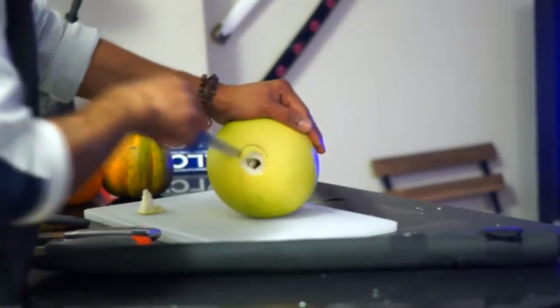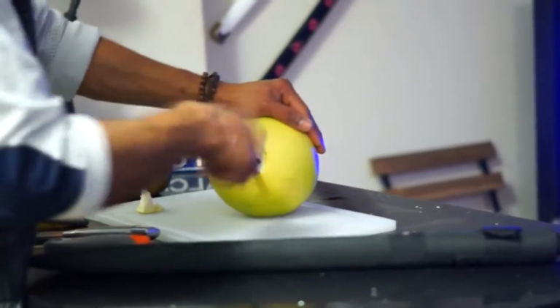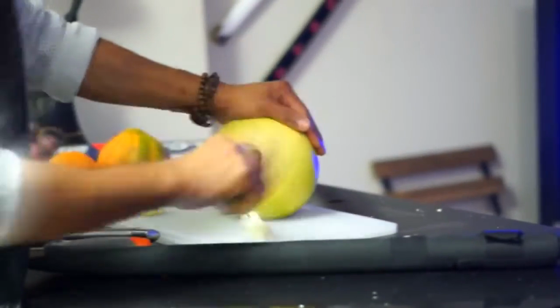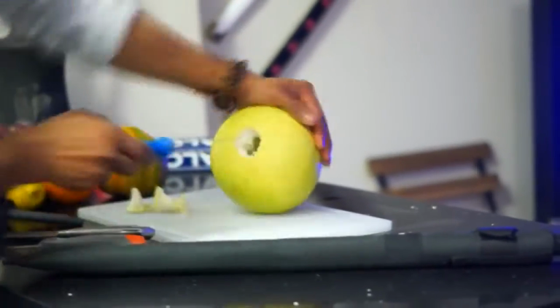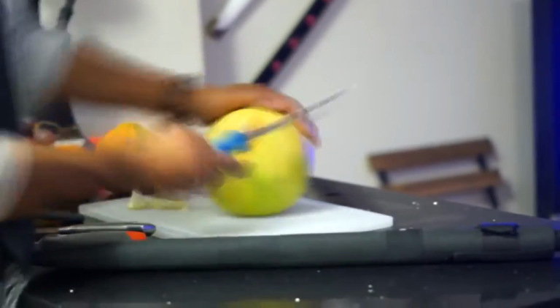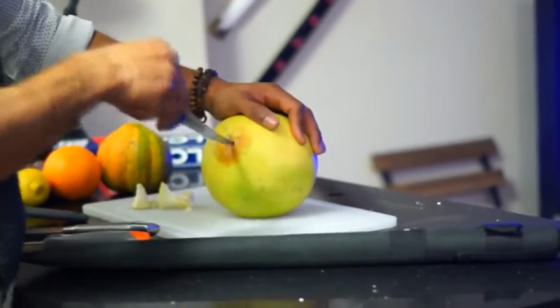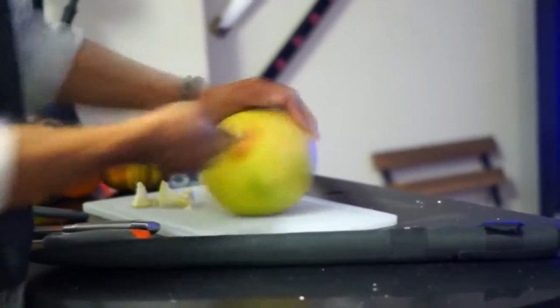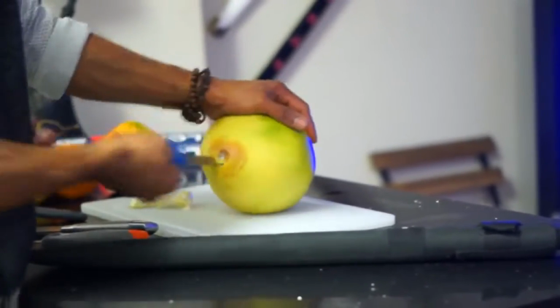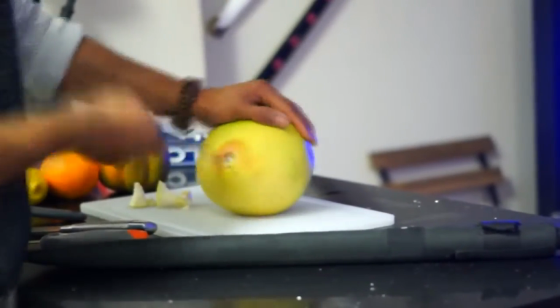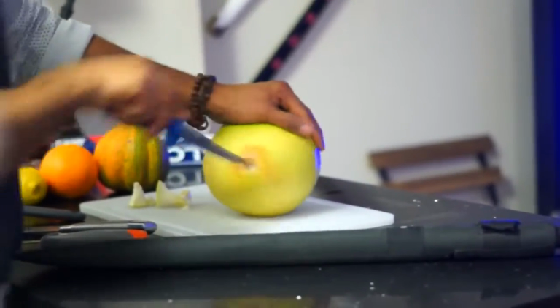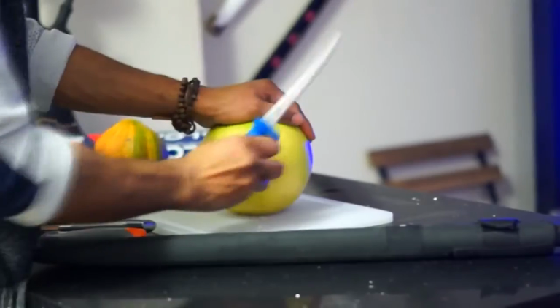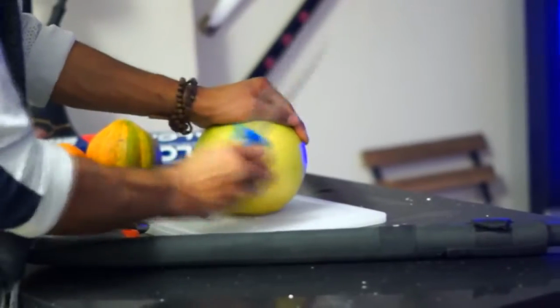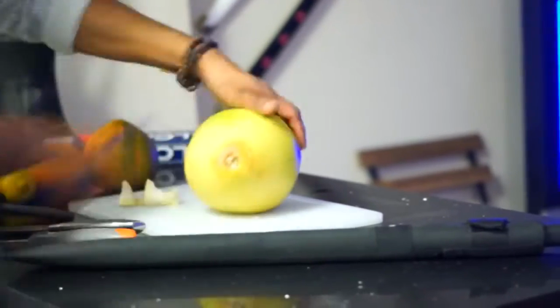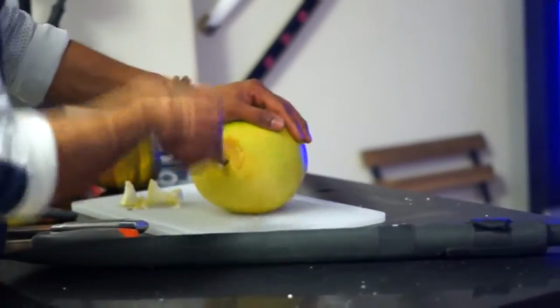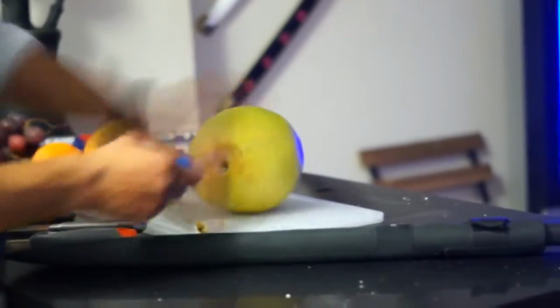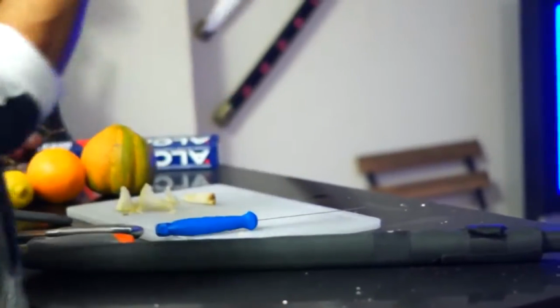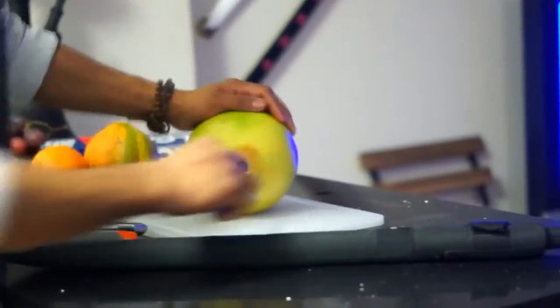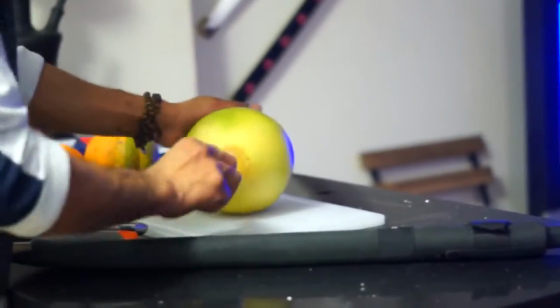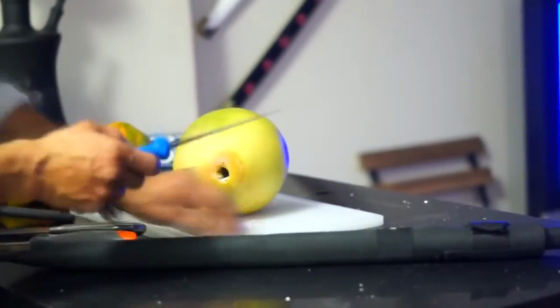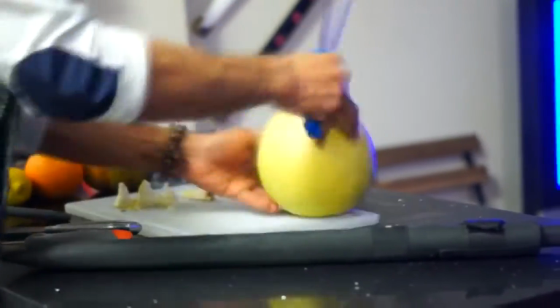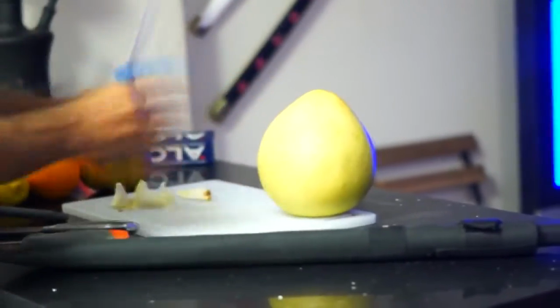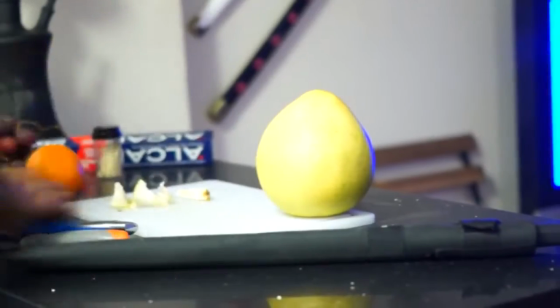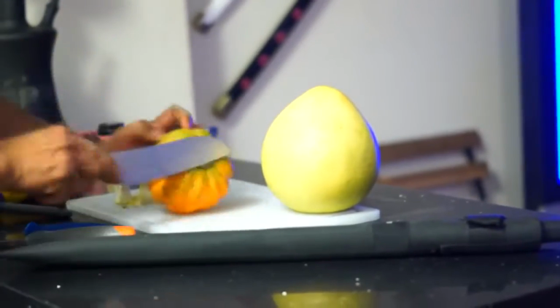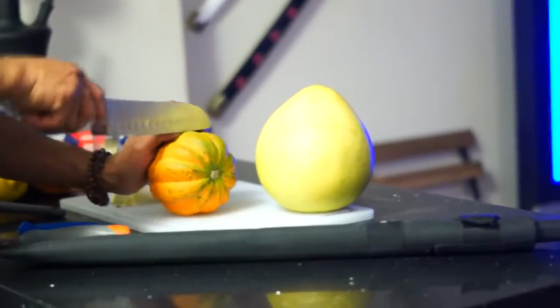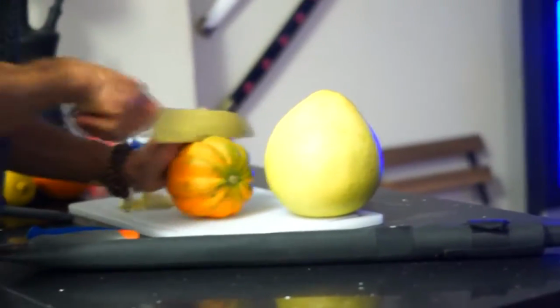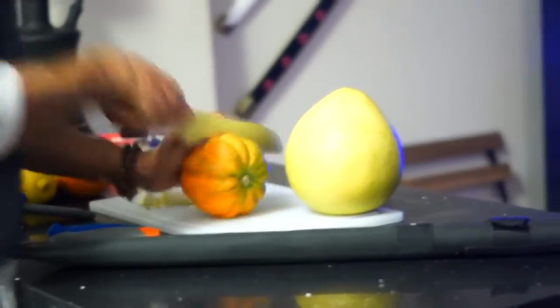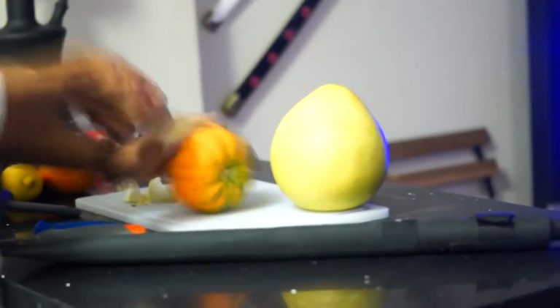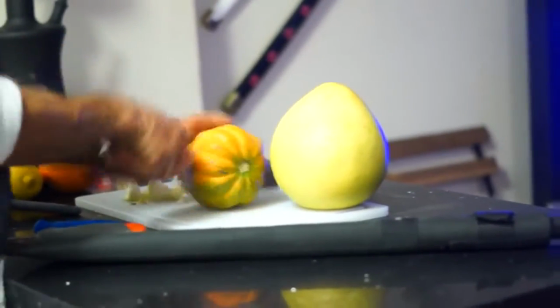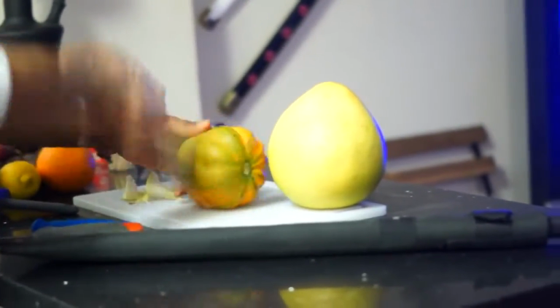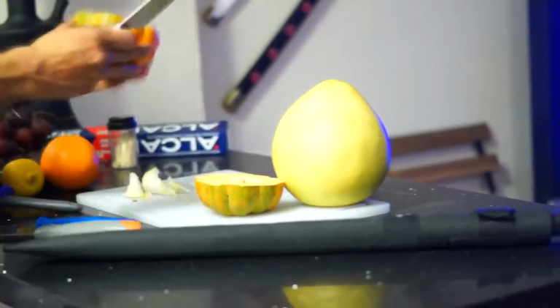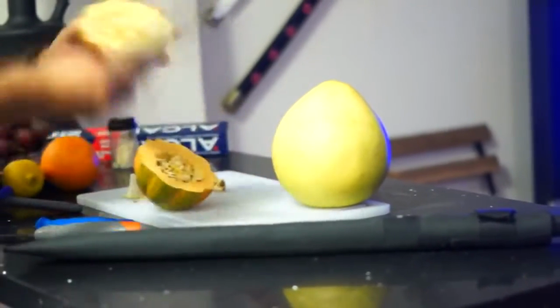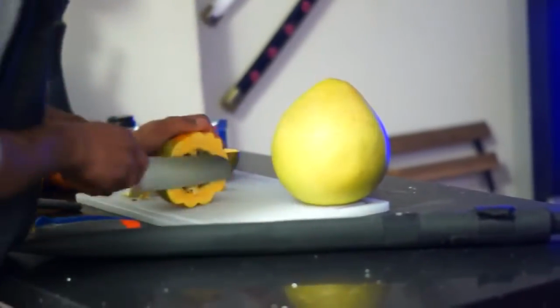Take out your knife and start carving. Carve a circle on the top first, and then carve a circle on the bottom. Take out the inside pieces and throw them. Now take your acorn squash and cut it in half. Make sure it's flat.